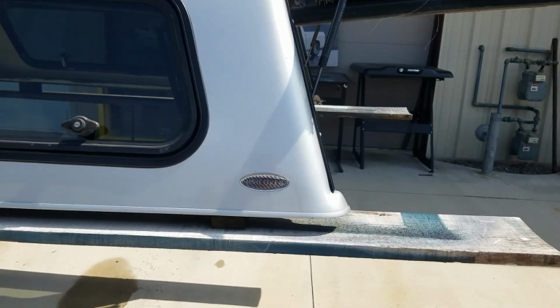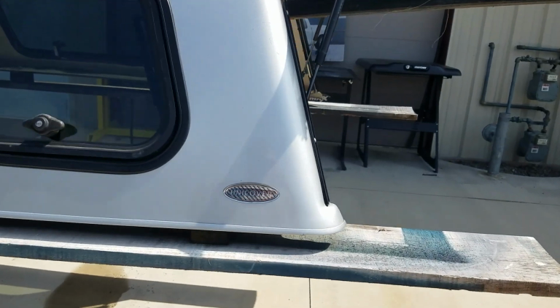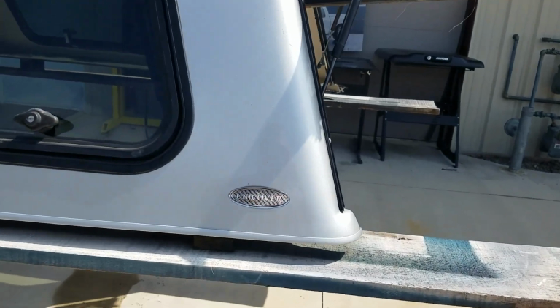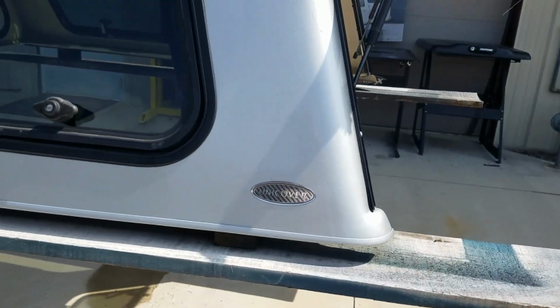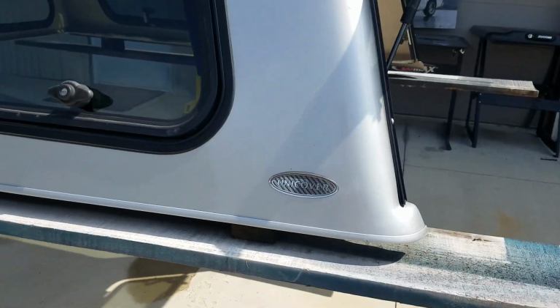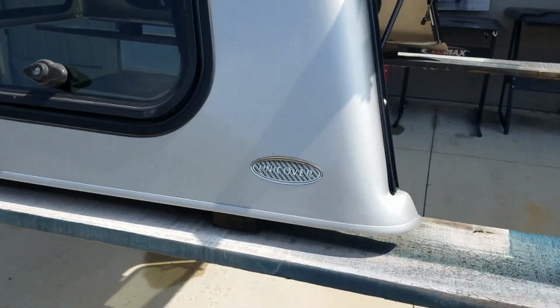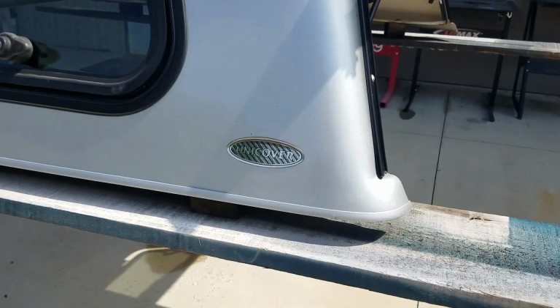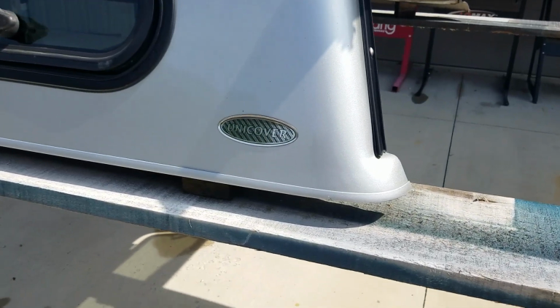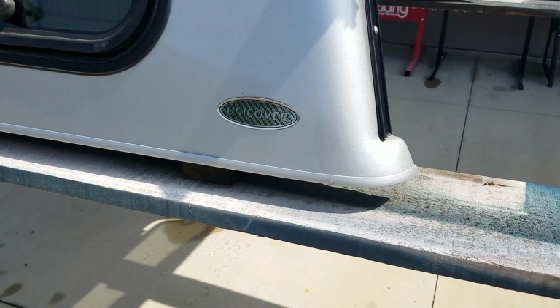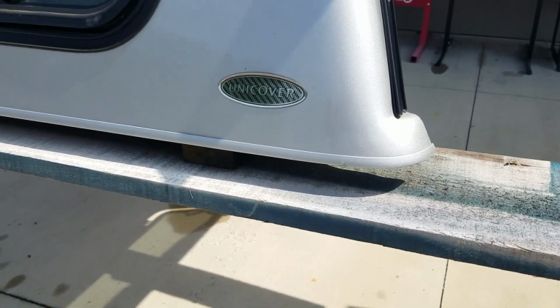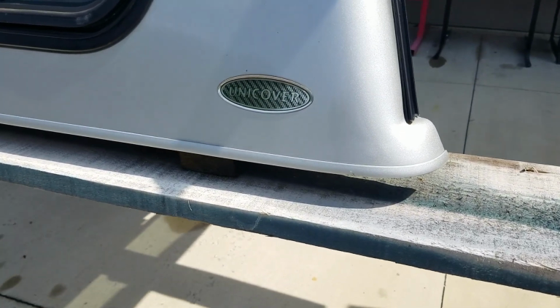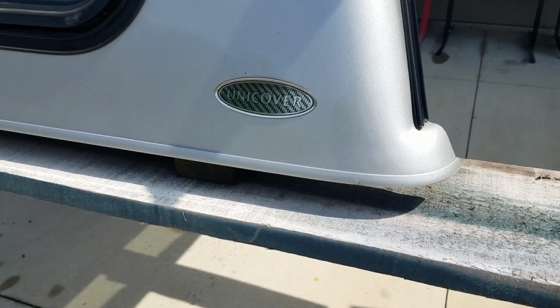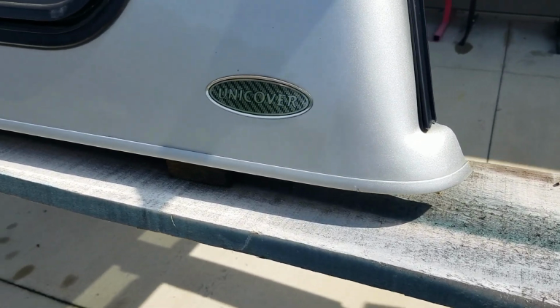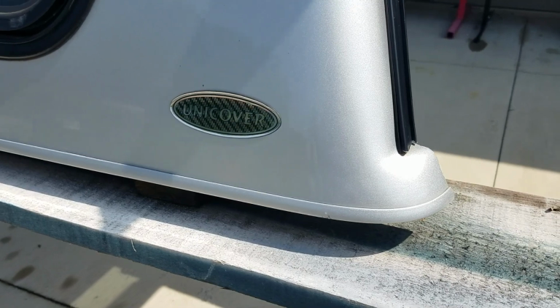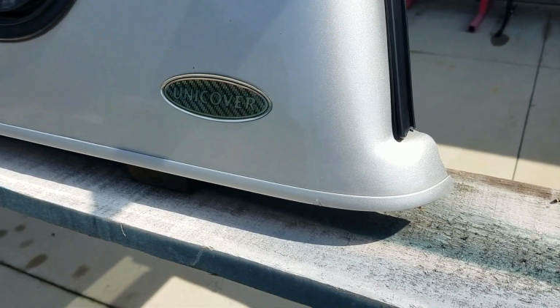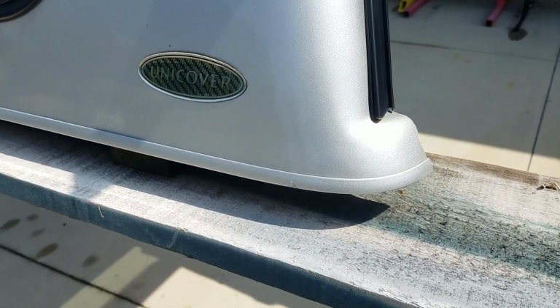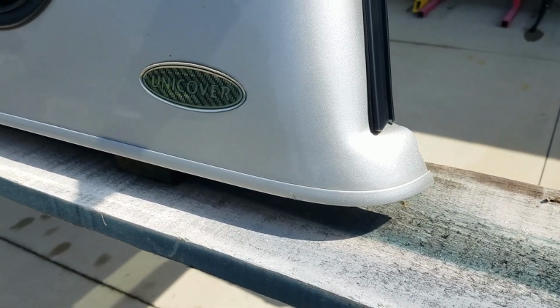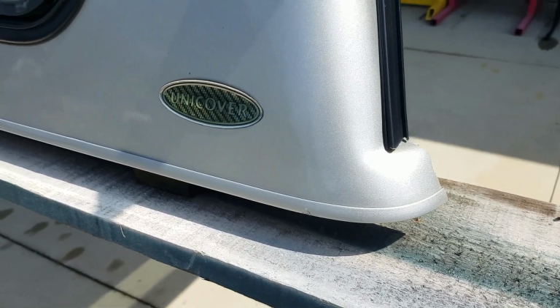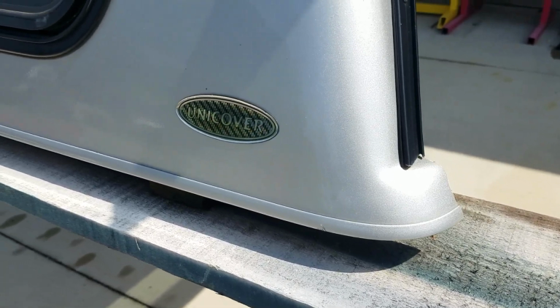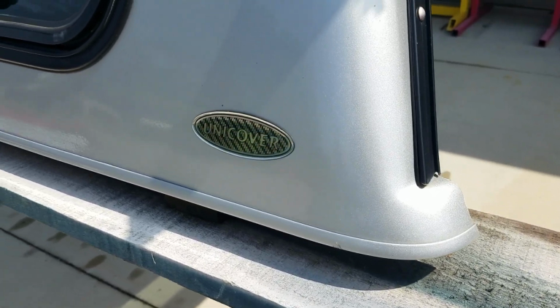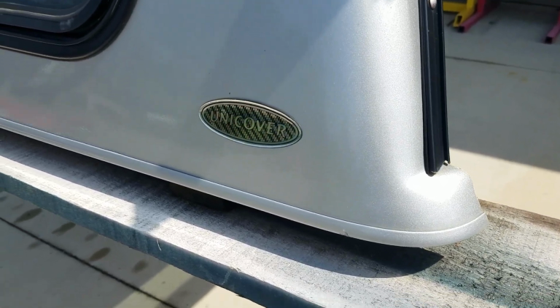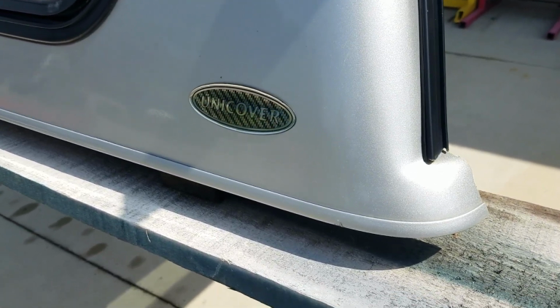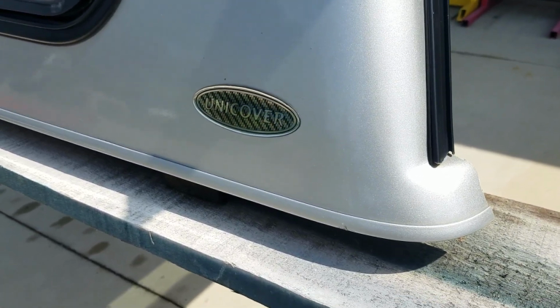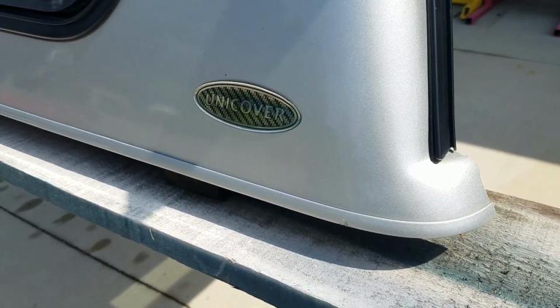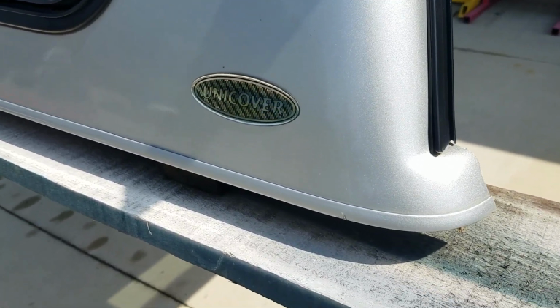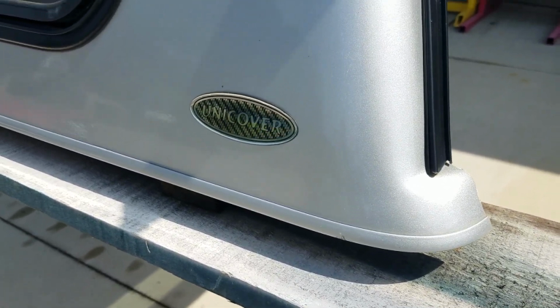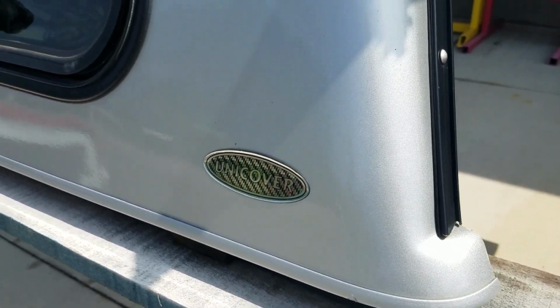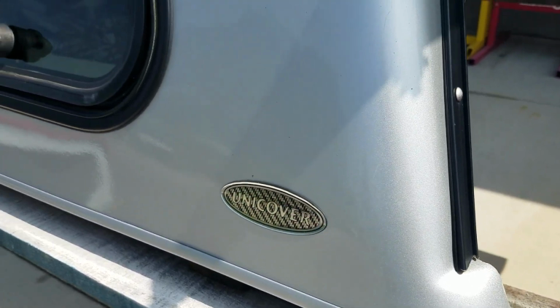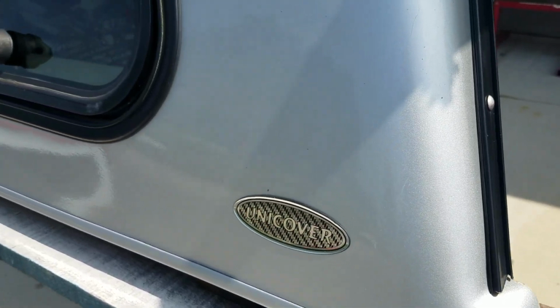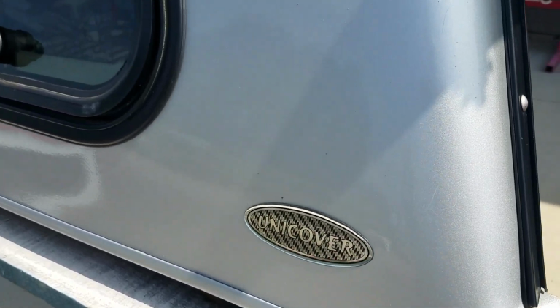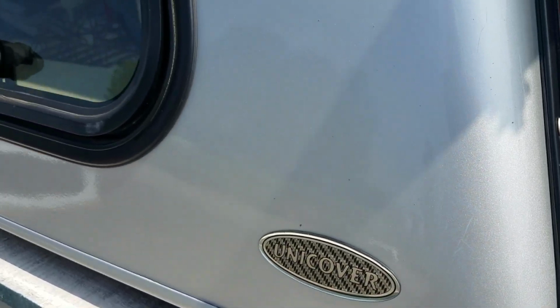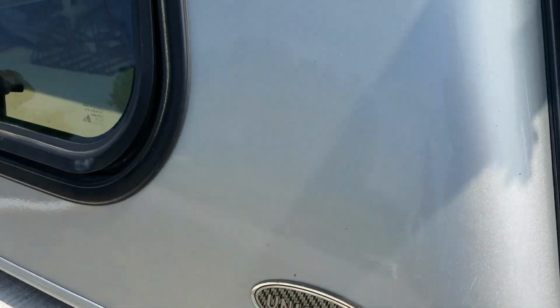It's silver in color, it's in fair shape. It has some scratches and some paint damage on it, but structurally it's in pretty good shape.